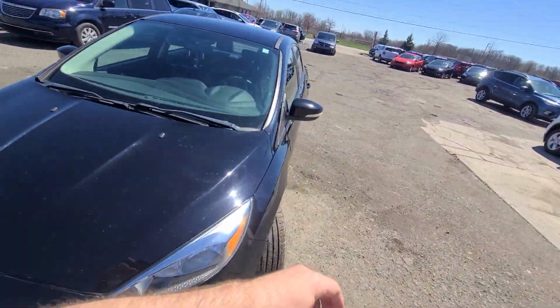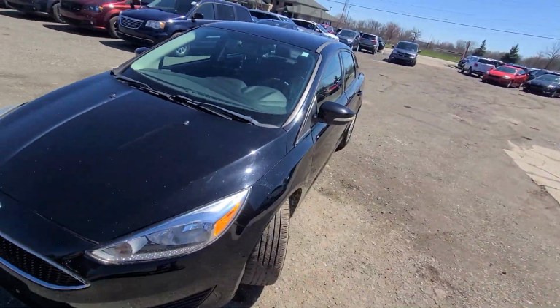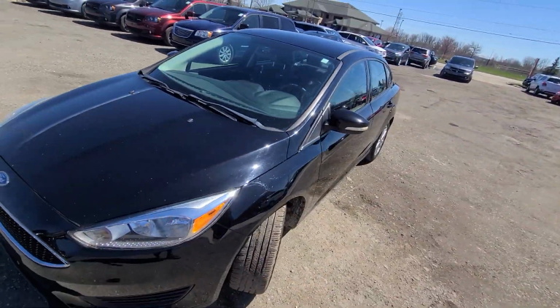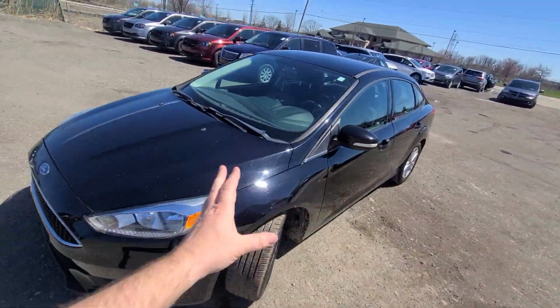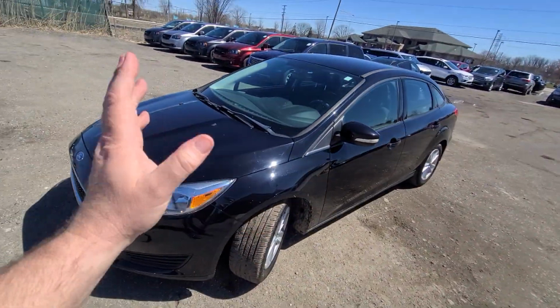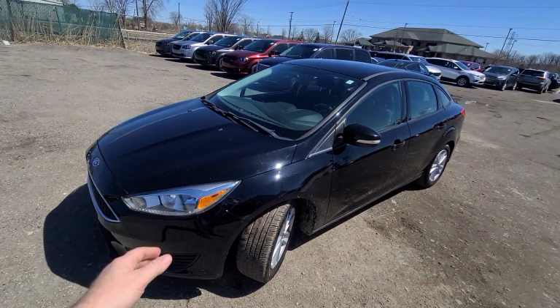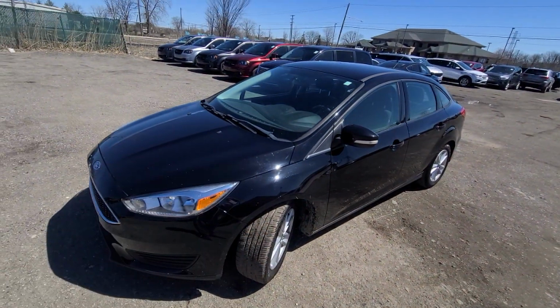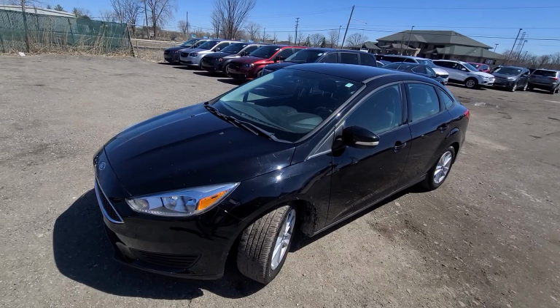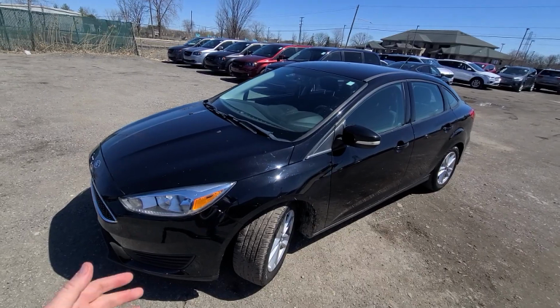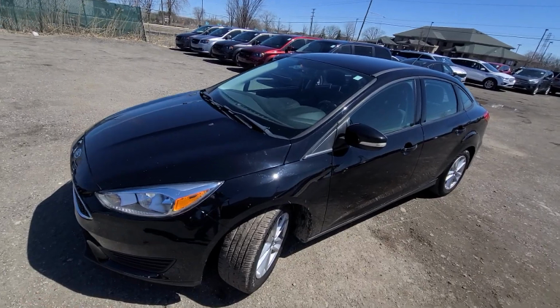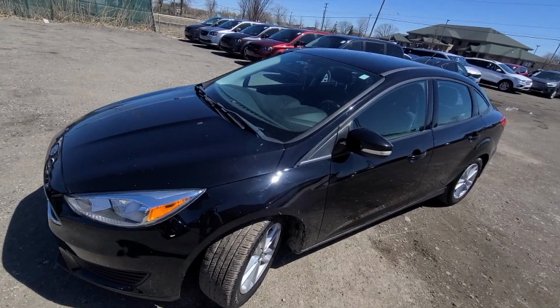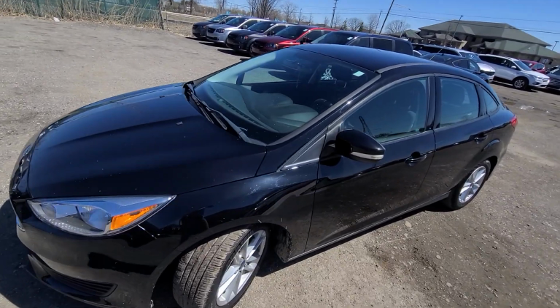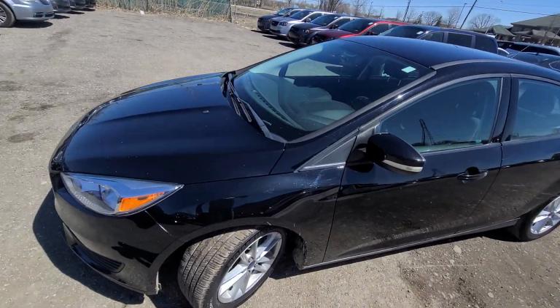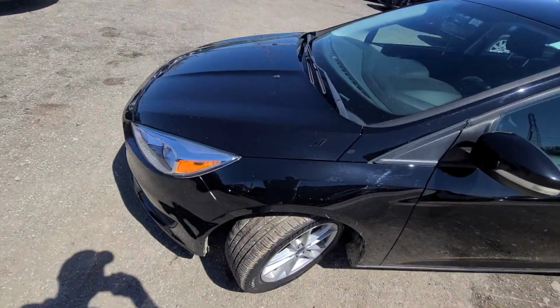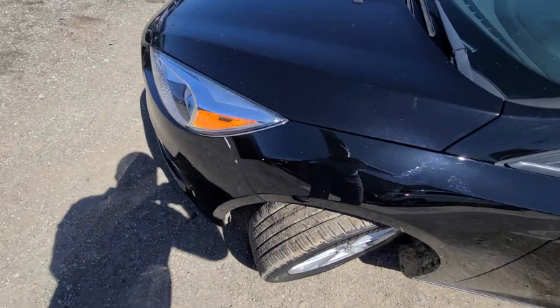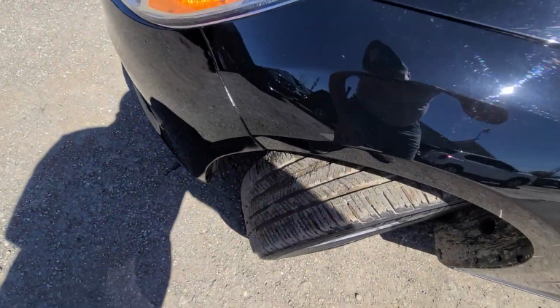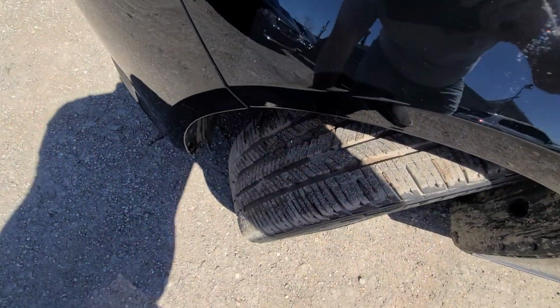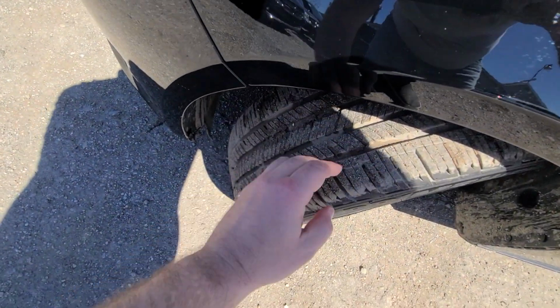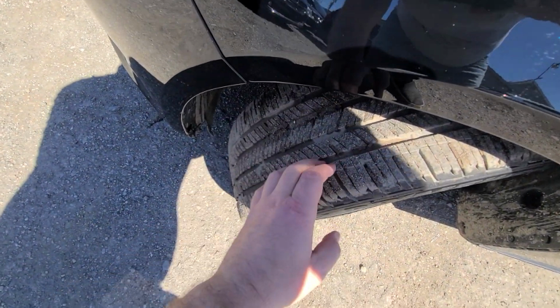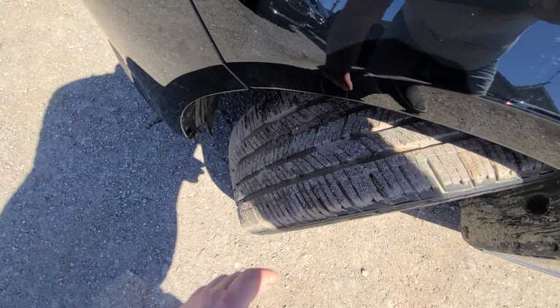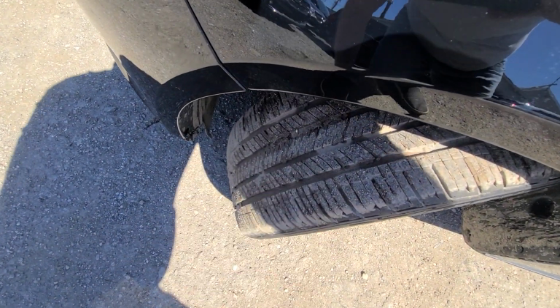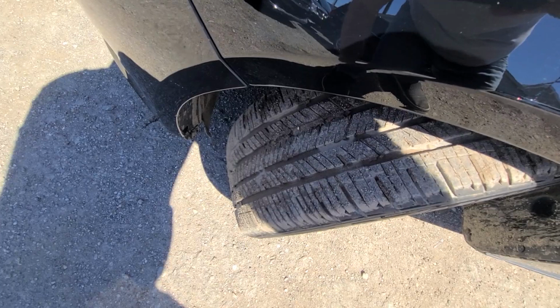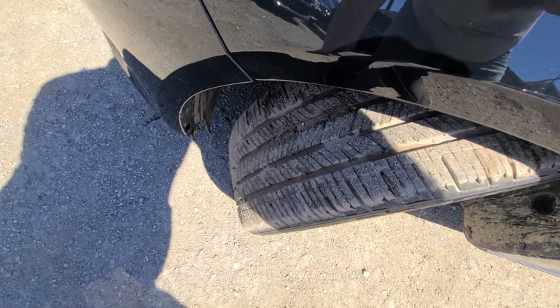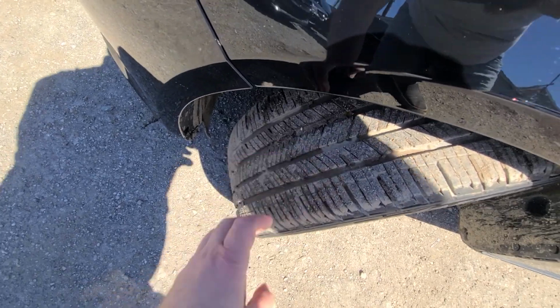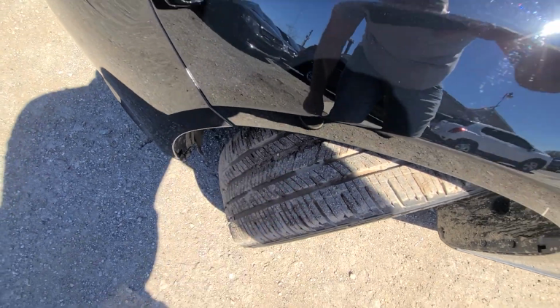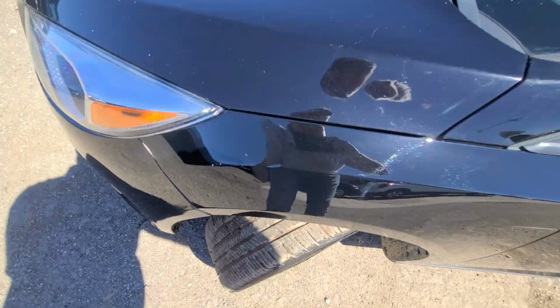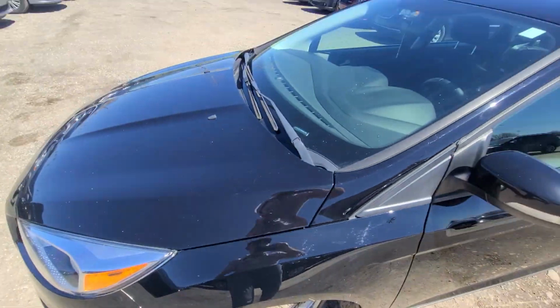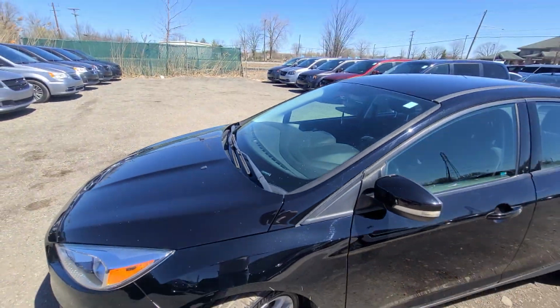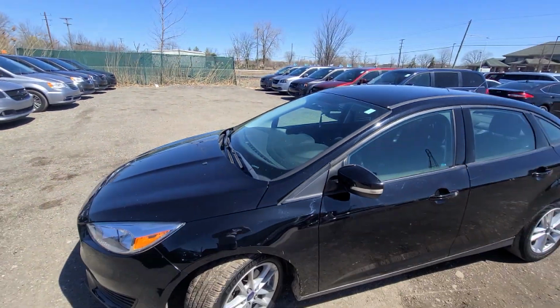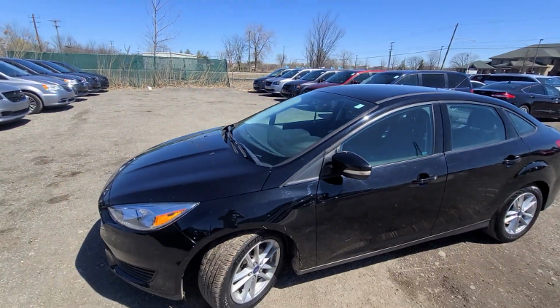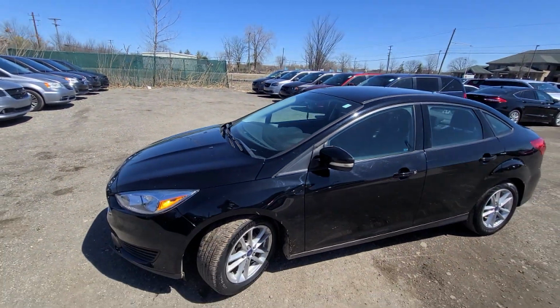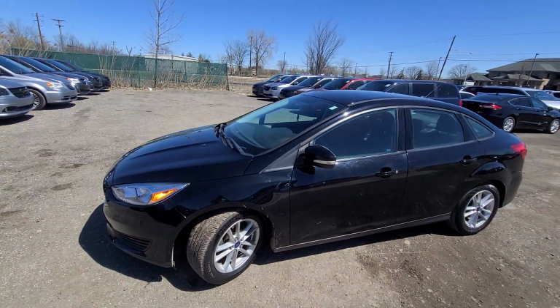State of Michigan inspected and certified. This one has a rebuilt title because the insurance company paid it off. Tires have over 80% tread wear remaining and are not up for any type of replacement.